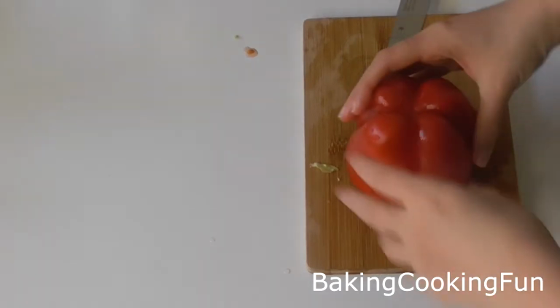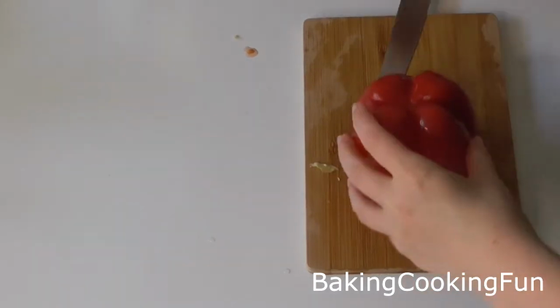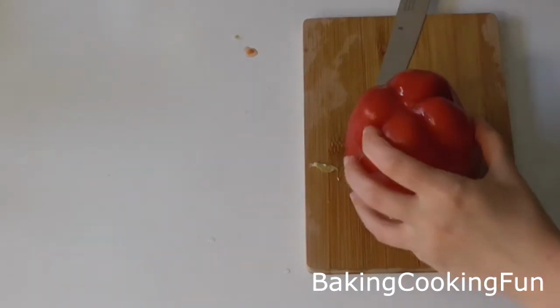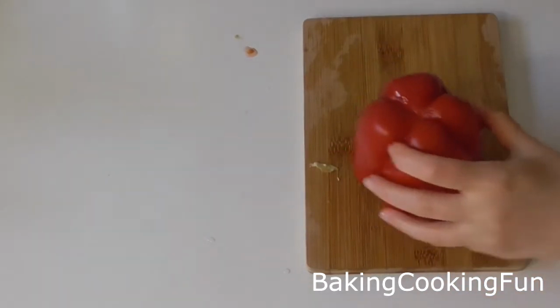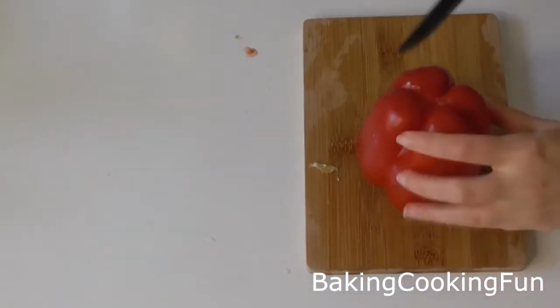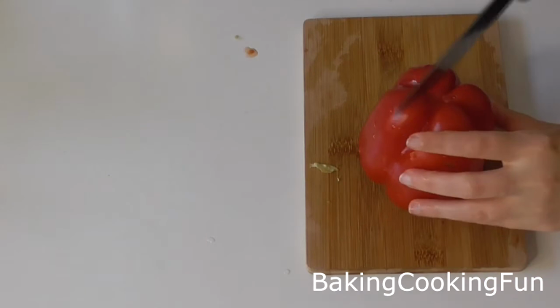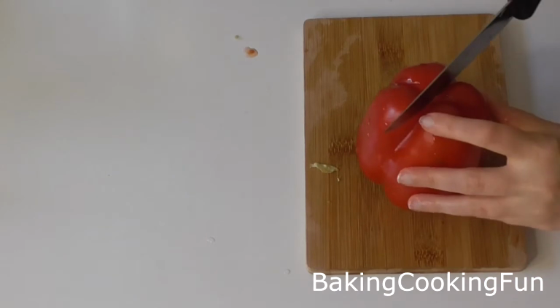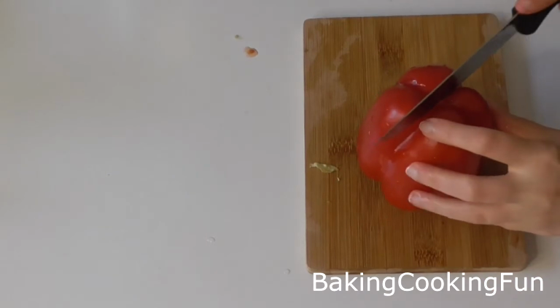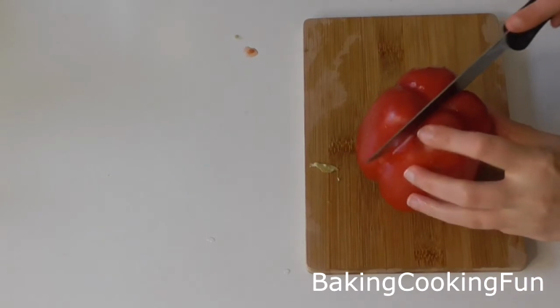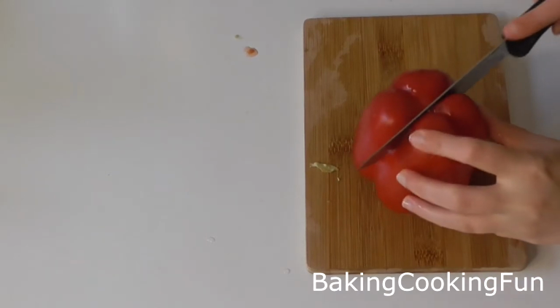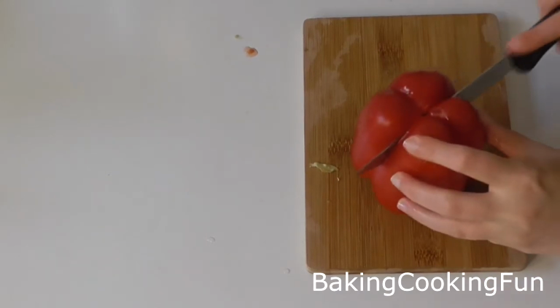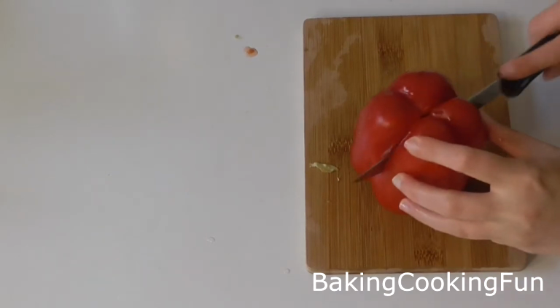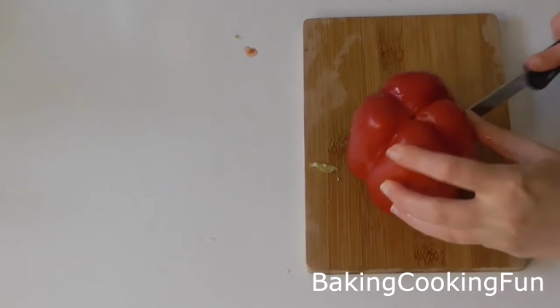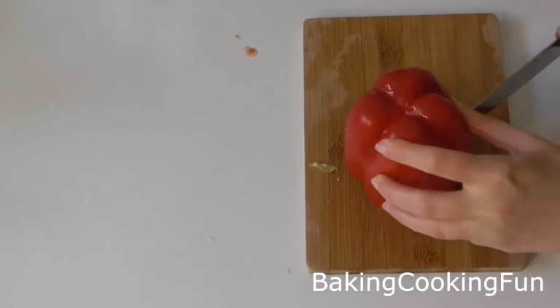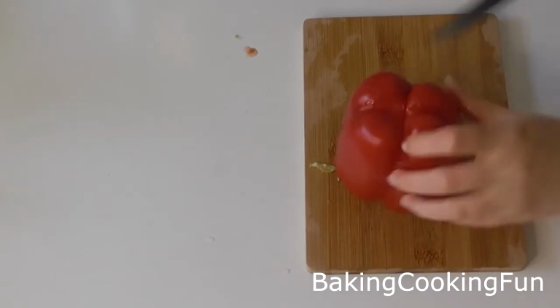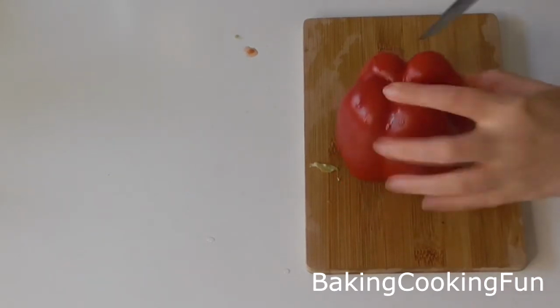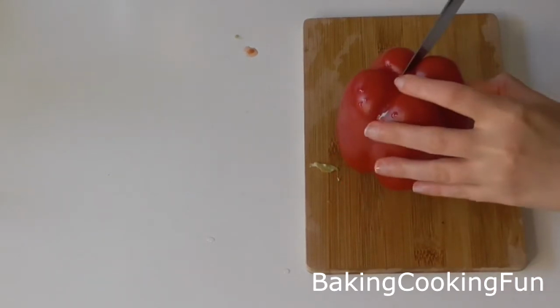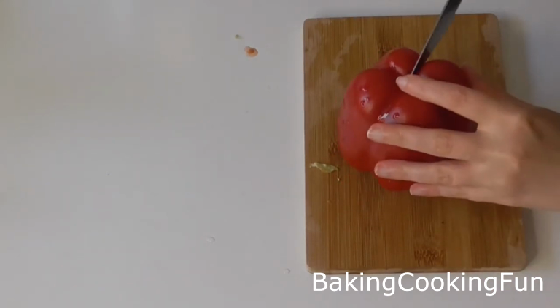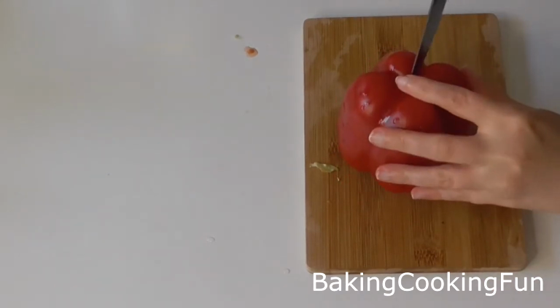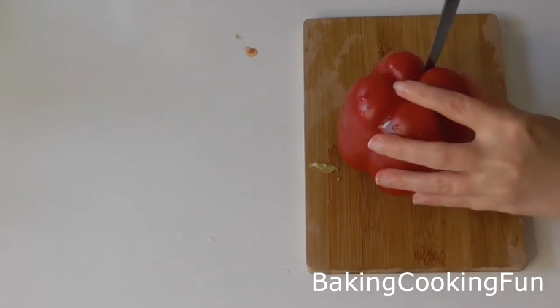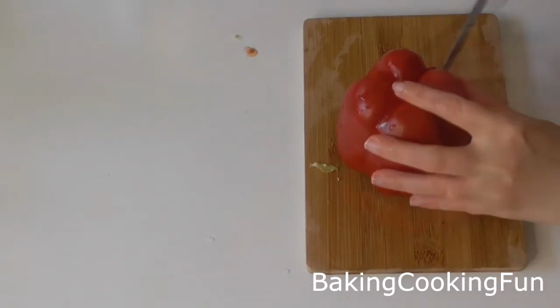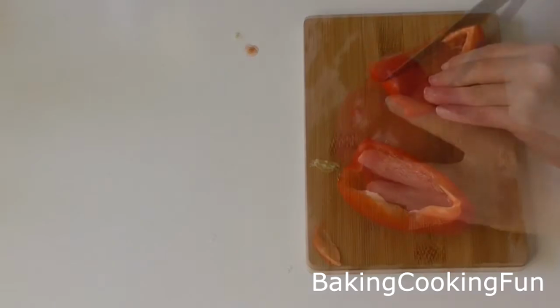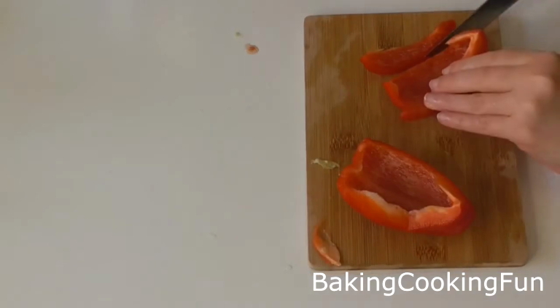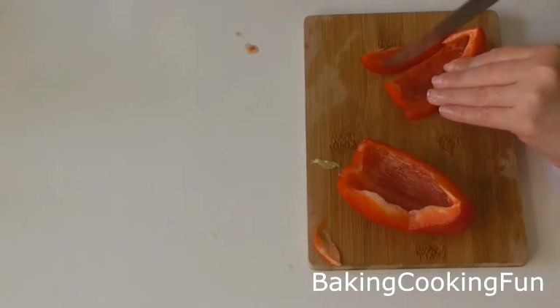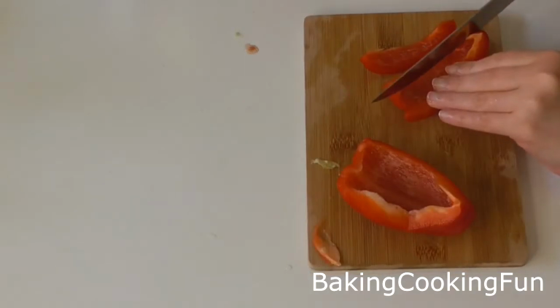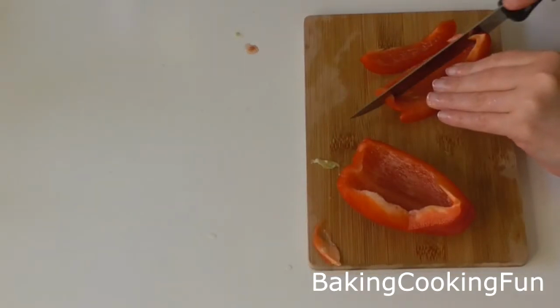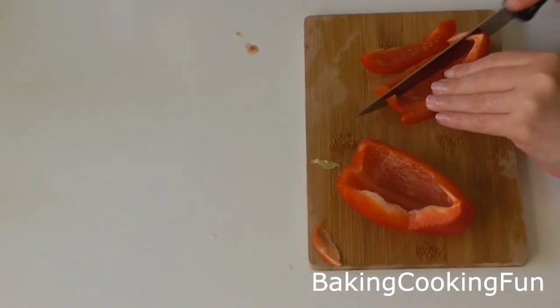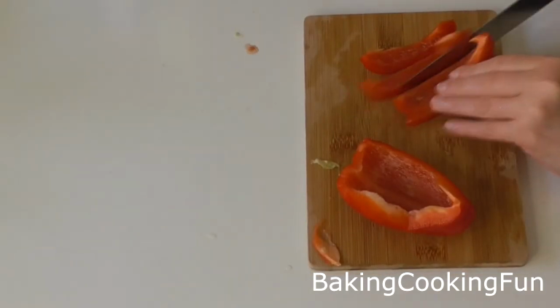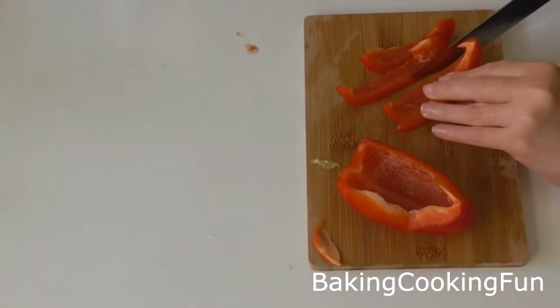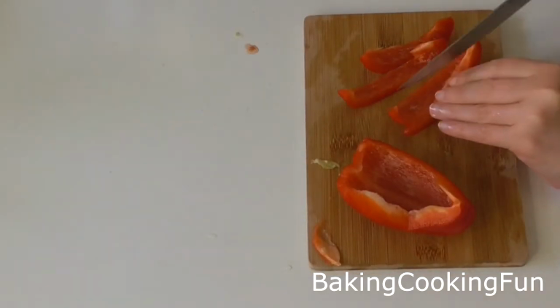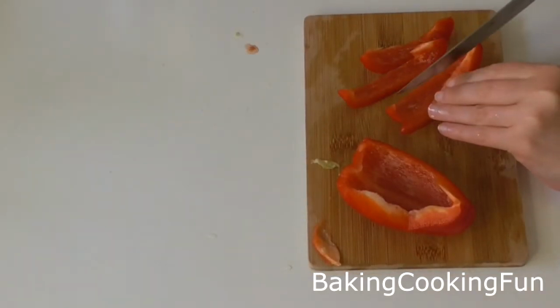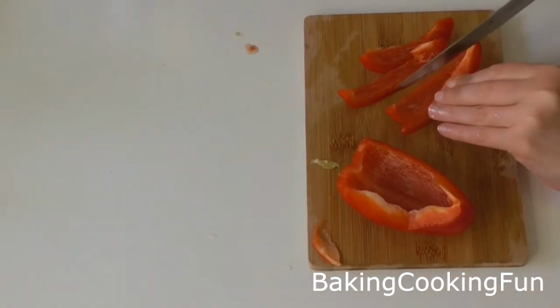I also like to add a bell pepper. For this one I only did half of a bell pepper, but you can add a whole one as well depending on what you like.